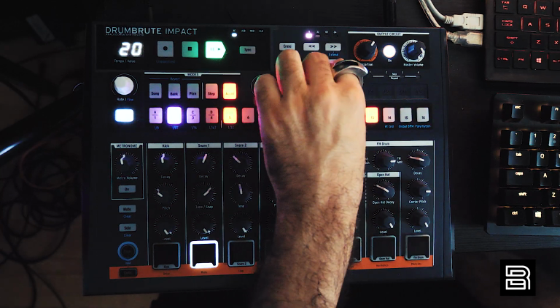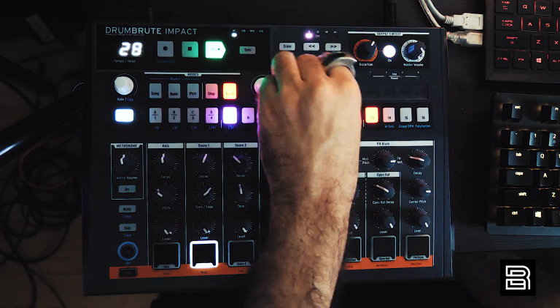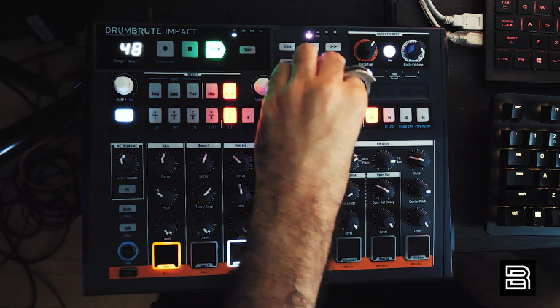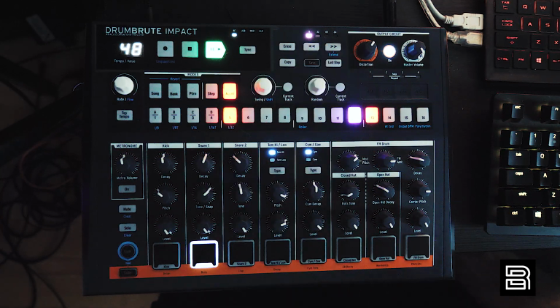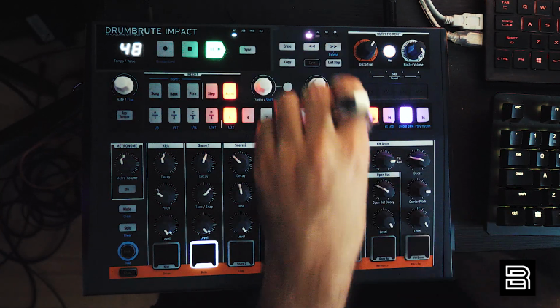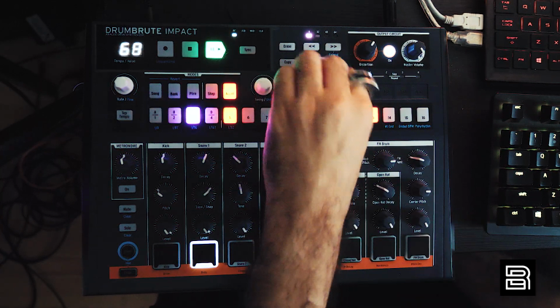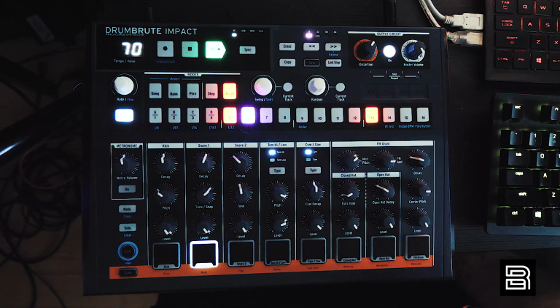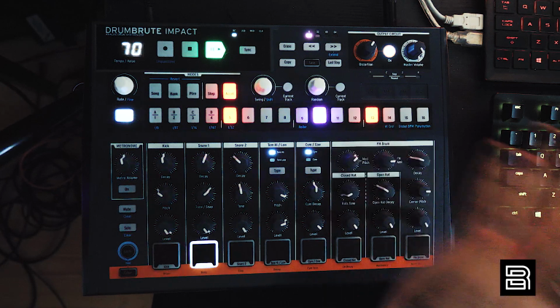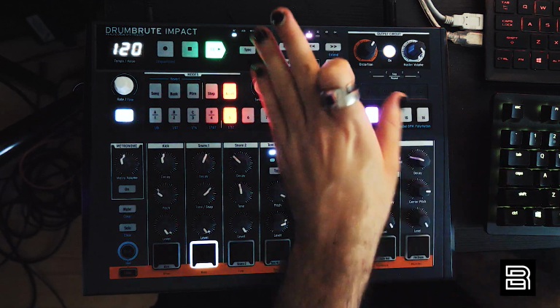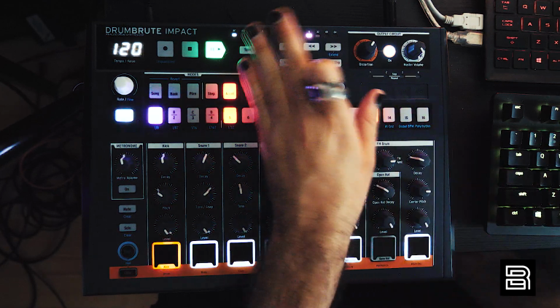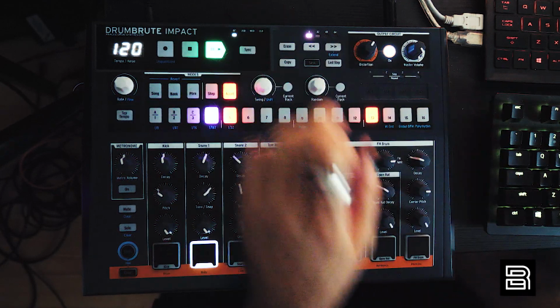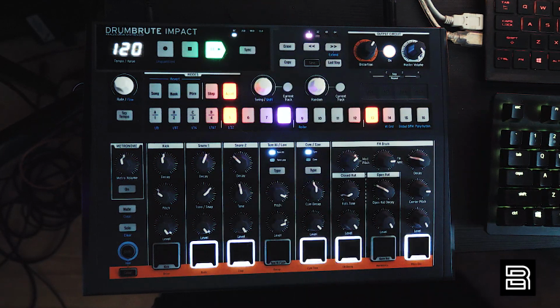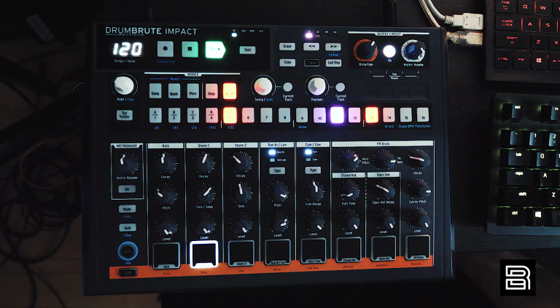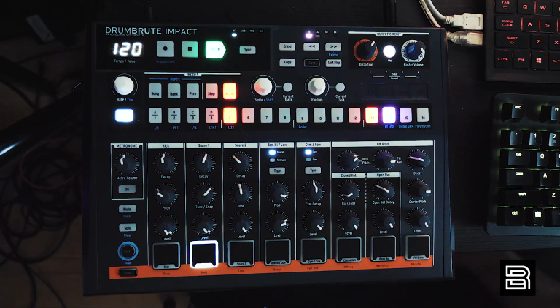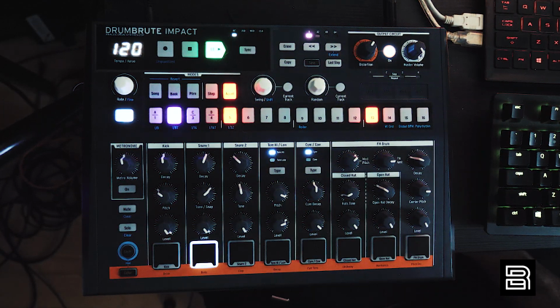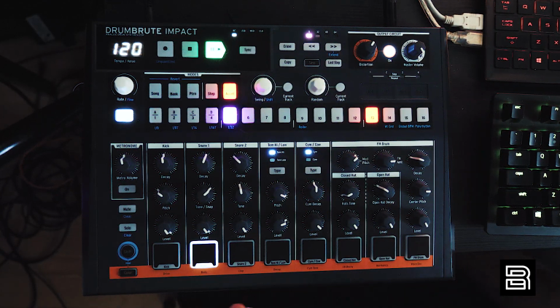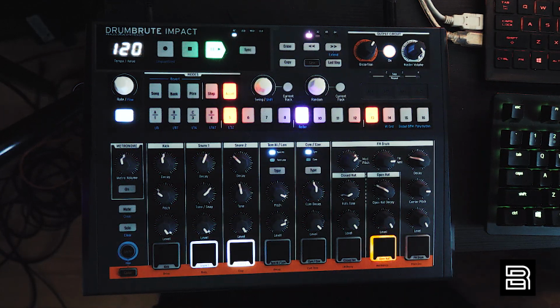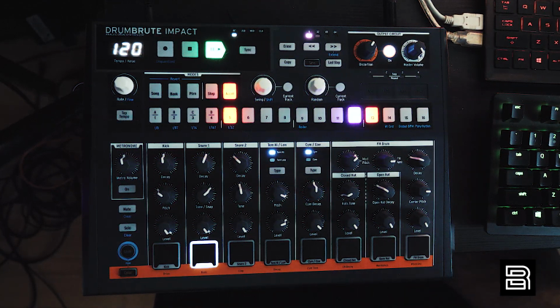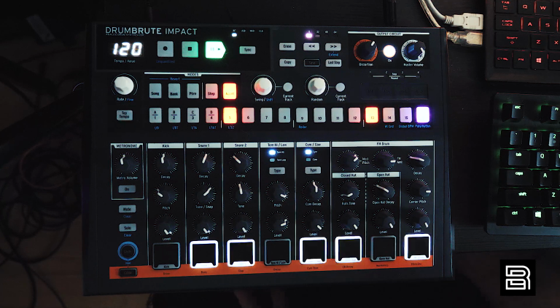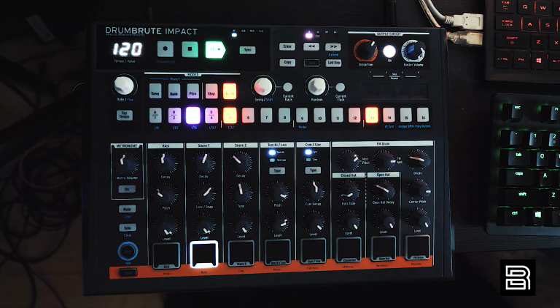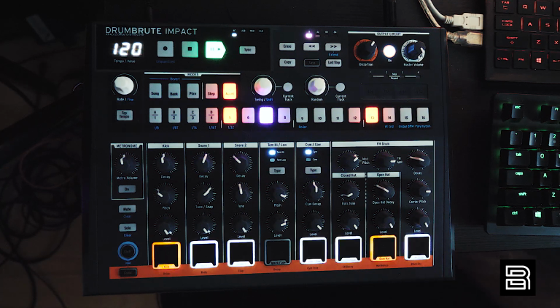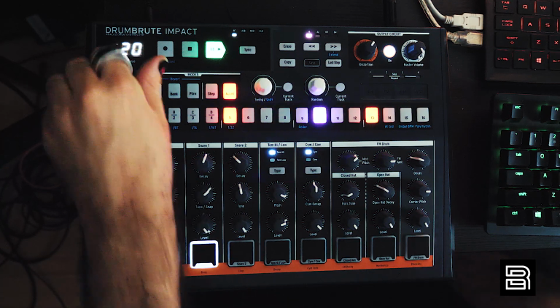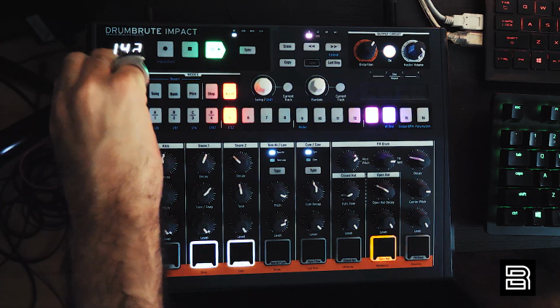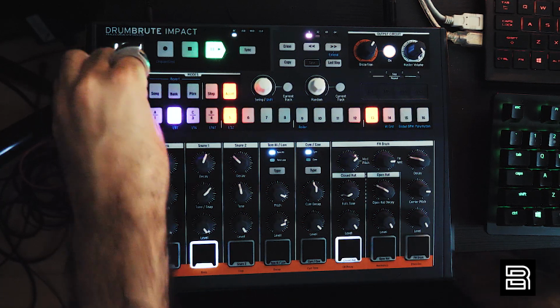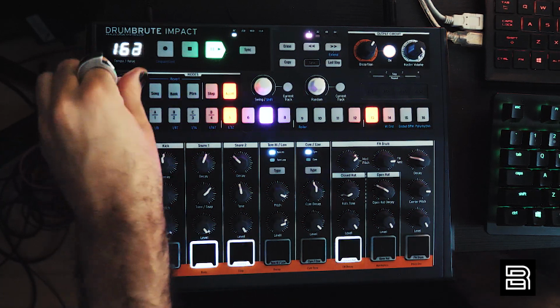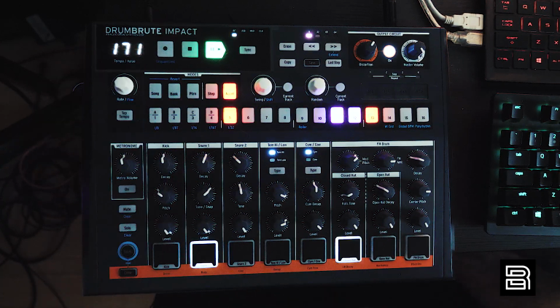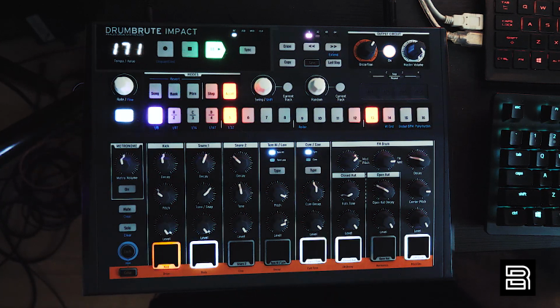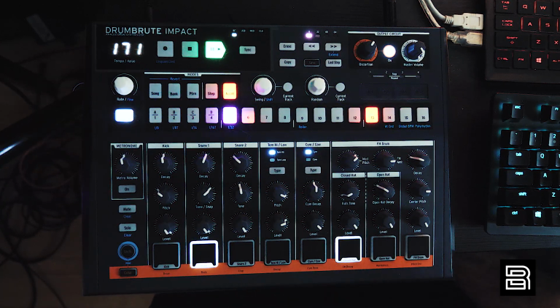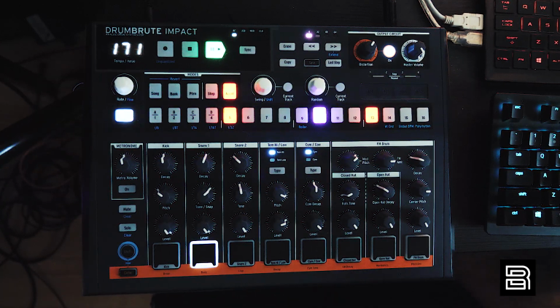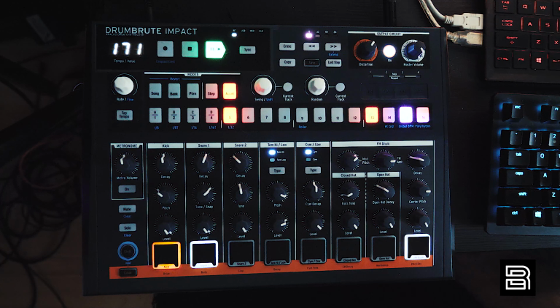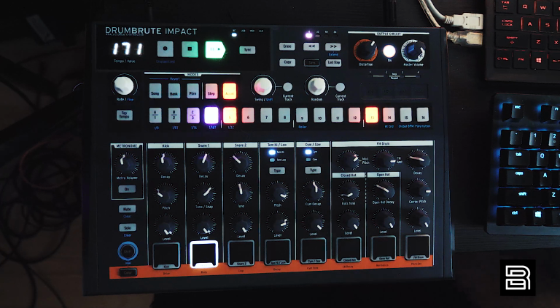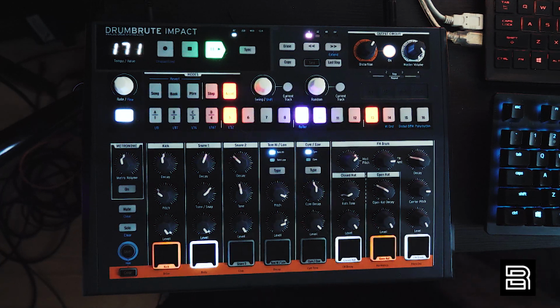Probably the coolest feature in the sequencer is the random. You turn it up and you're just going to get forever-generating drum patterns, which is awesome — especially if you're doing rhythmic or experimental music.